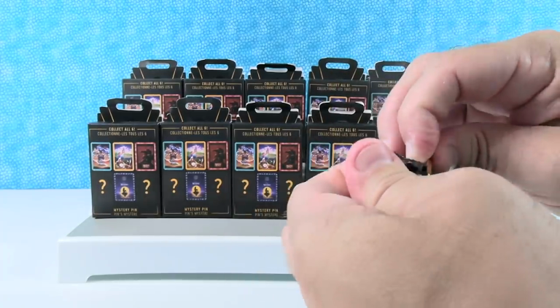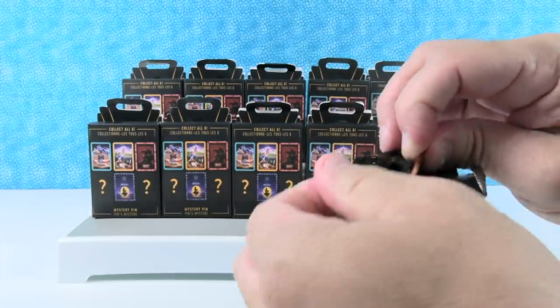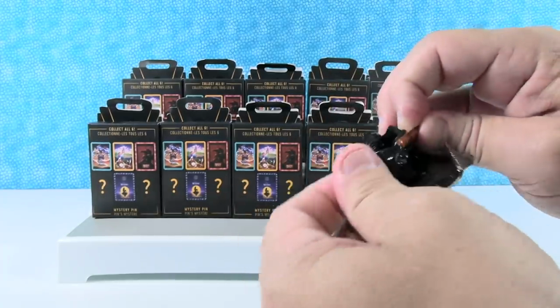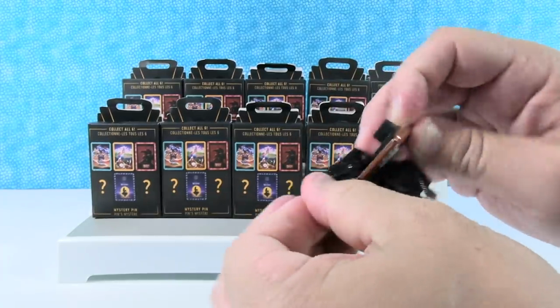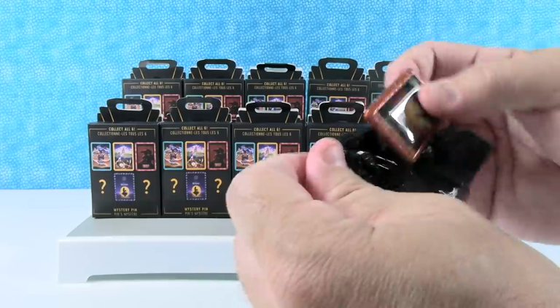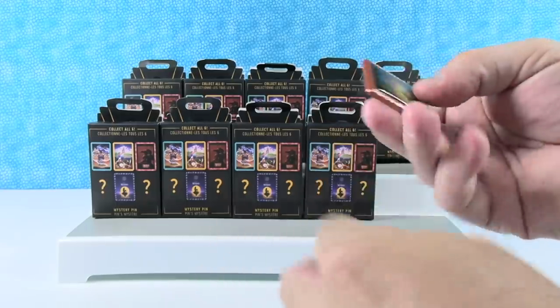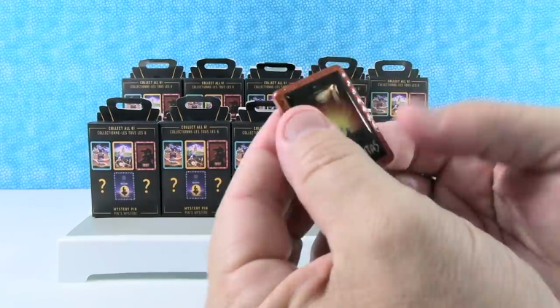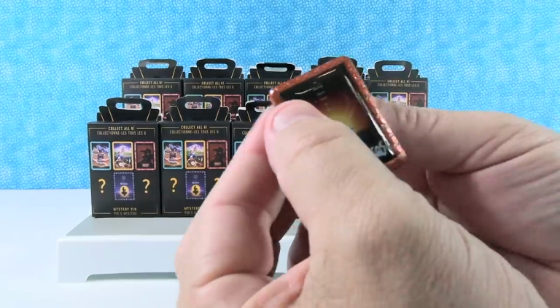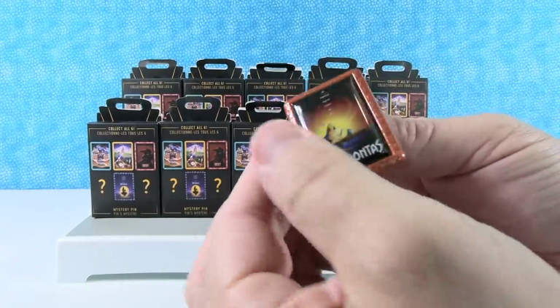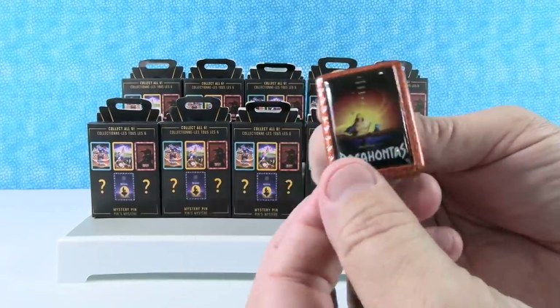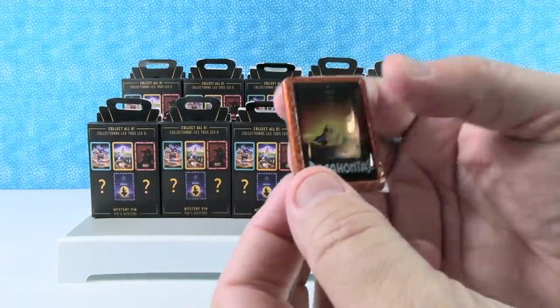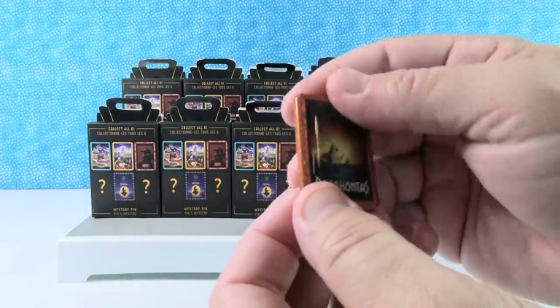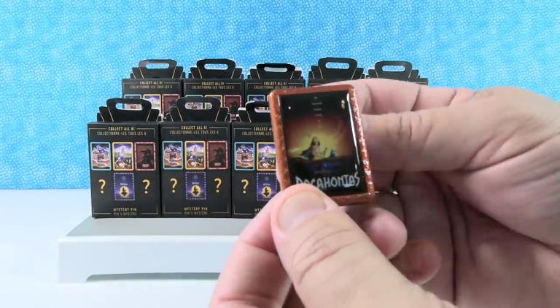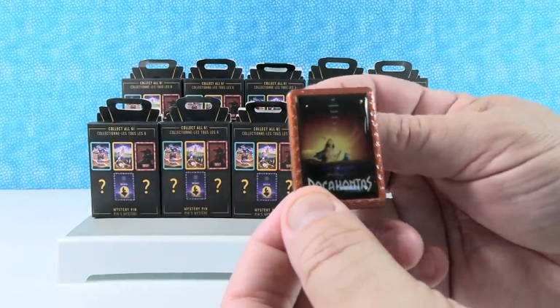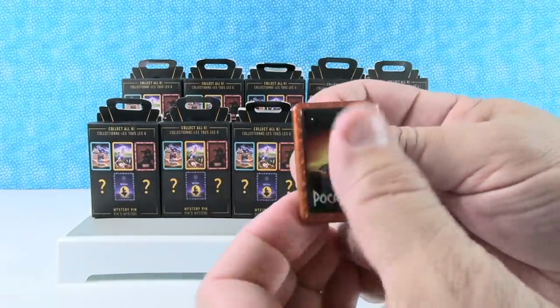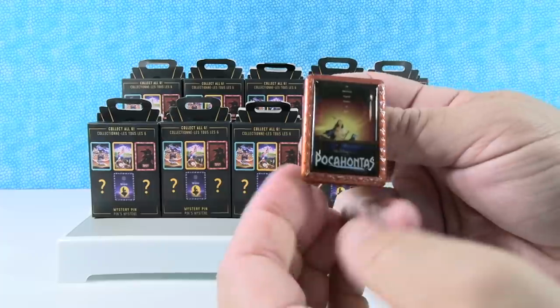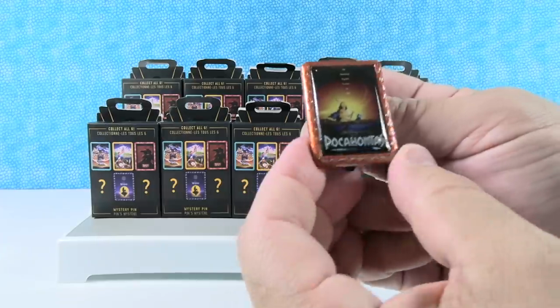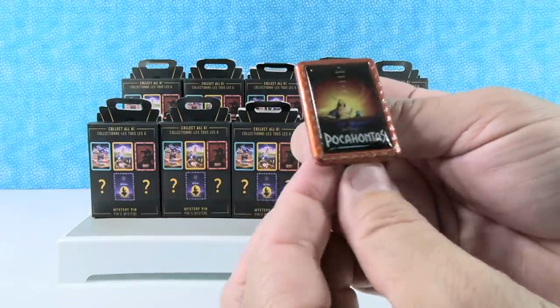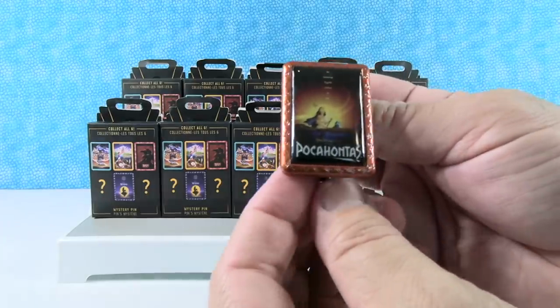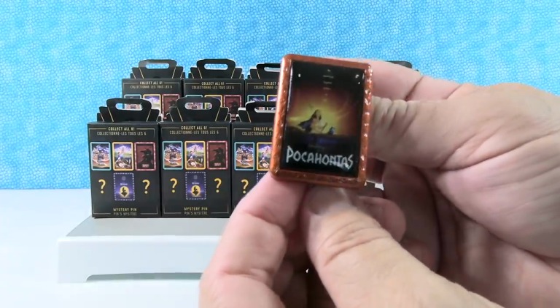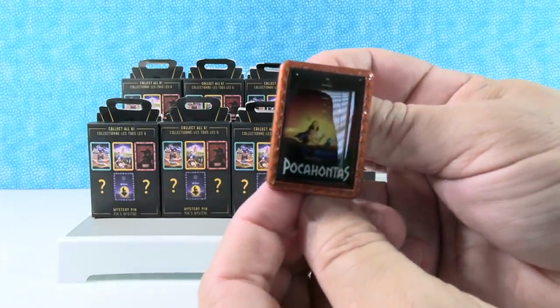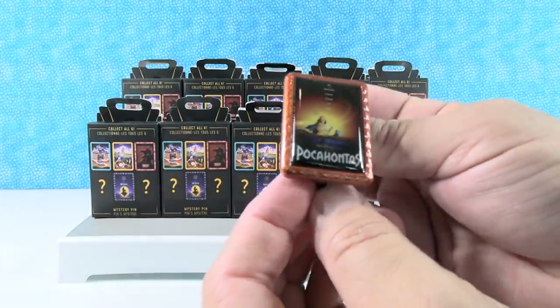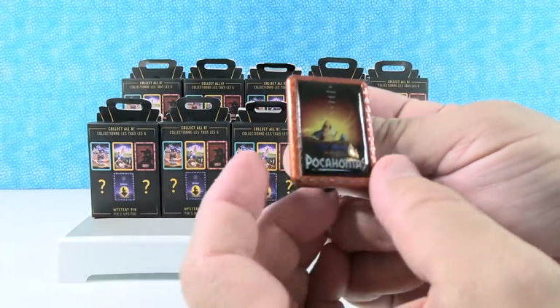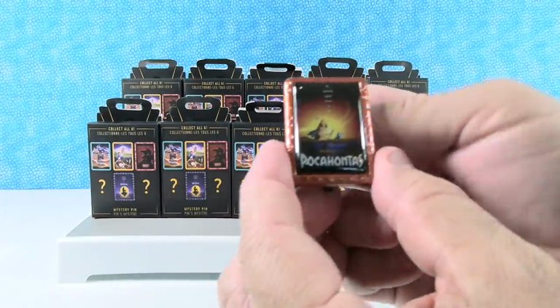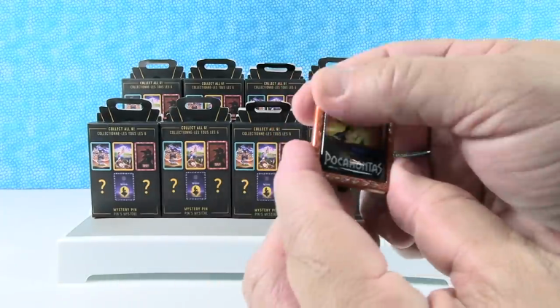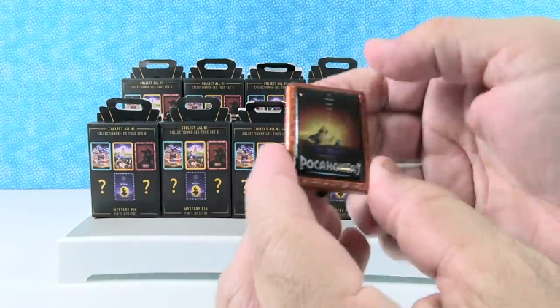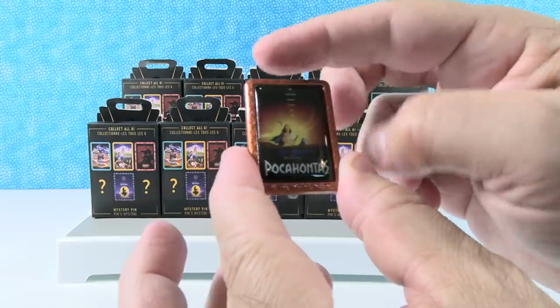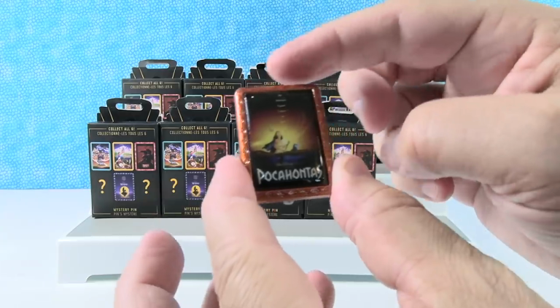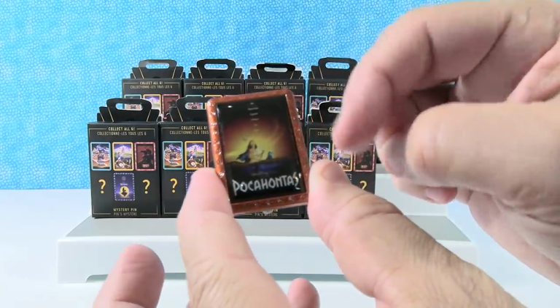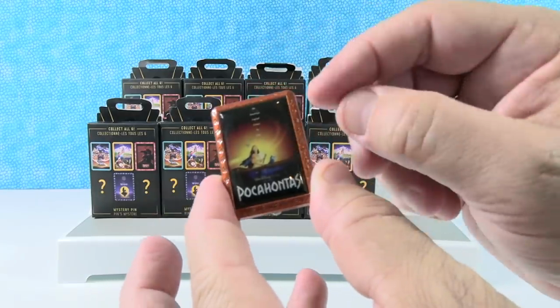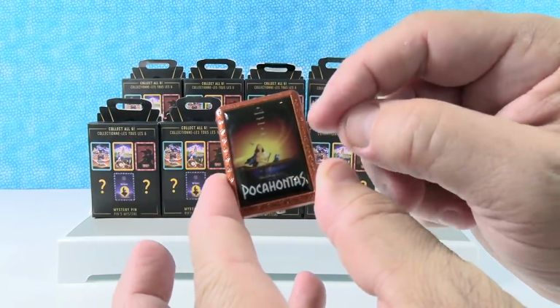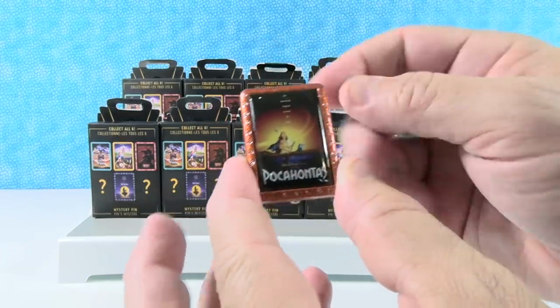We have a mystery. Wow, they're big! We've got Pocahontas. So very cool - there's Pocahontas. I like this orange frame, it has like leaves on it.